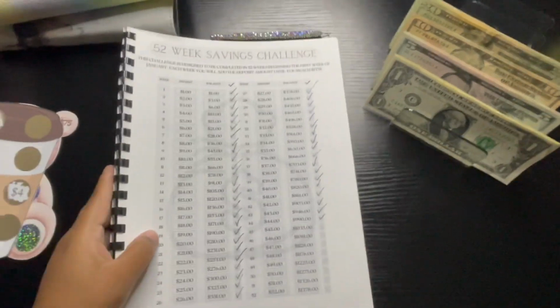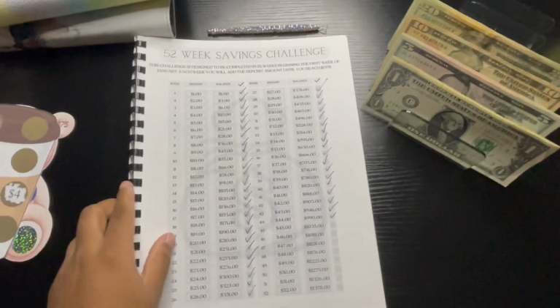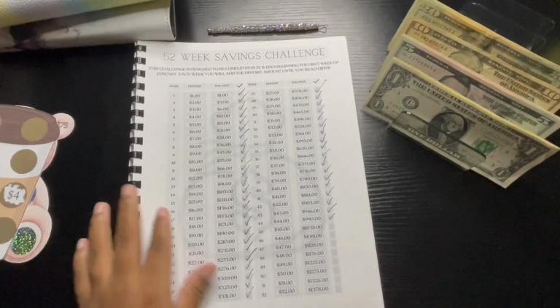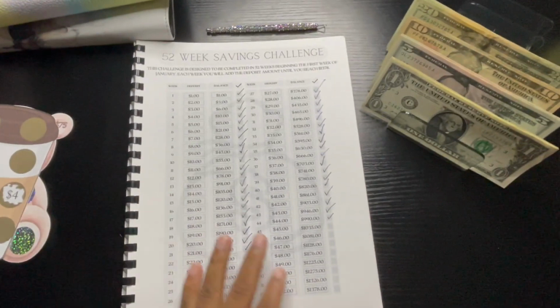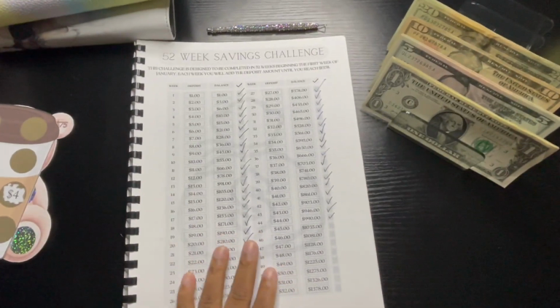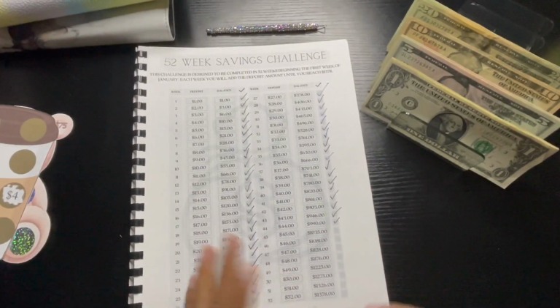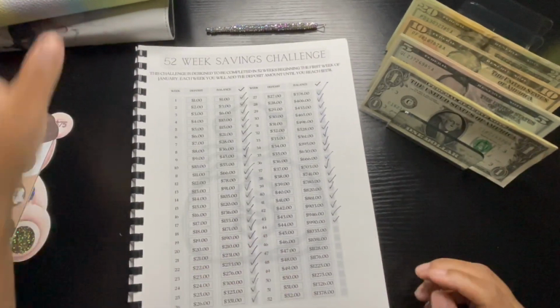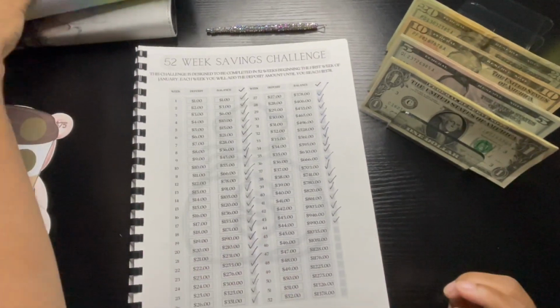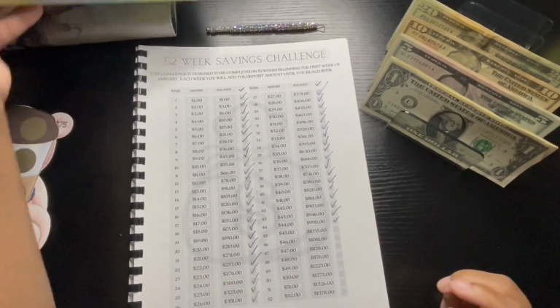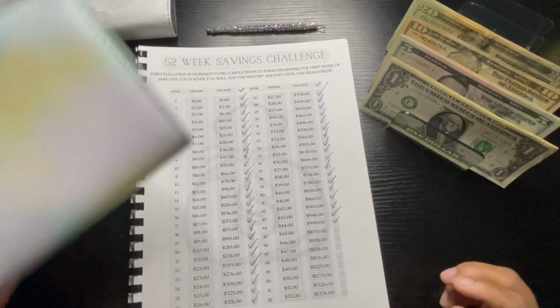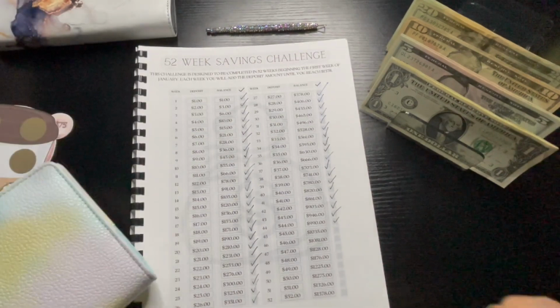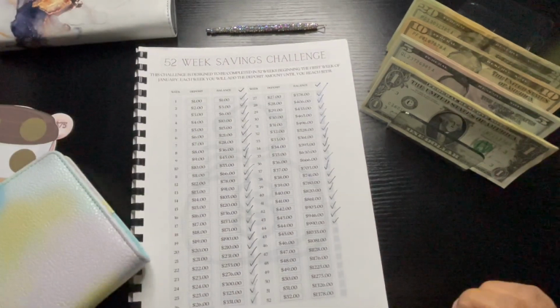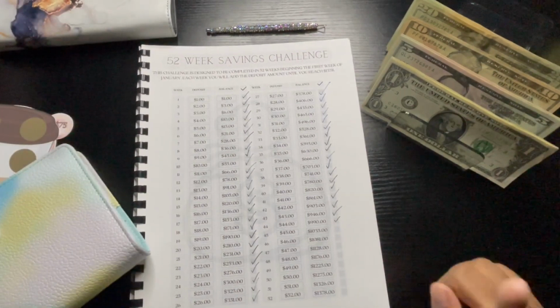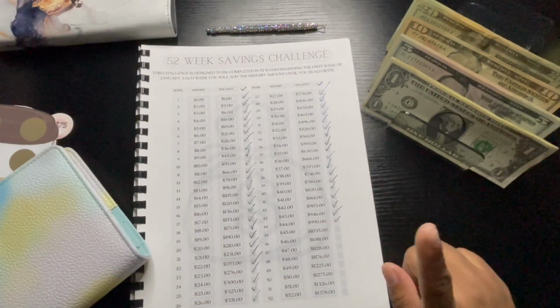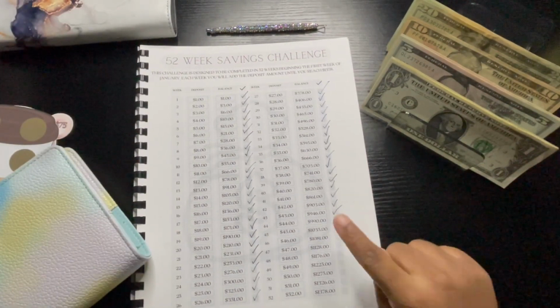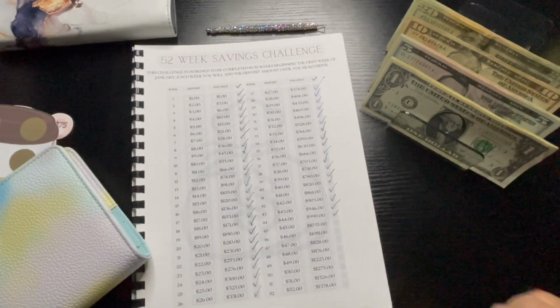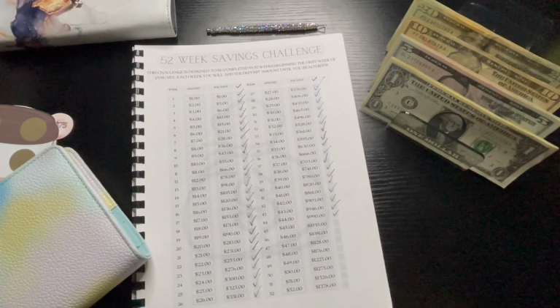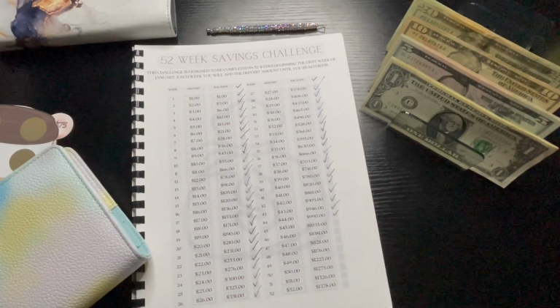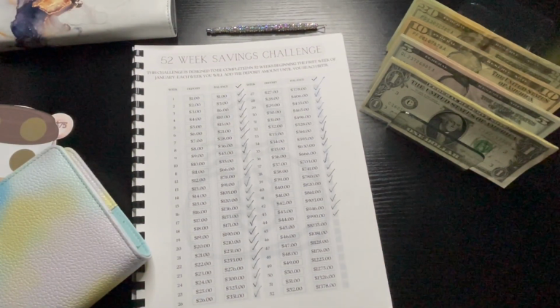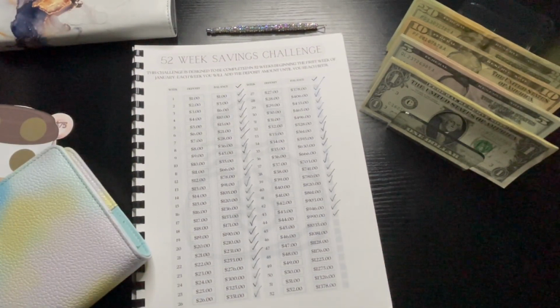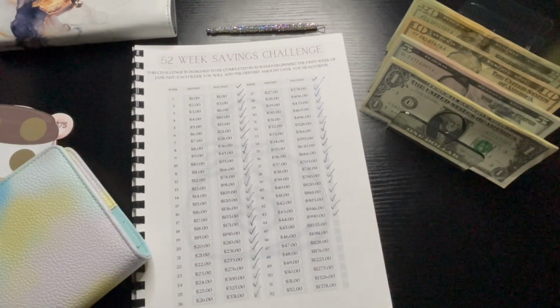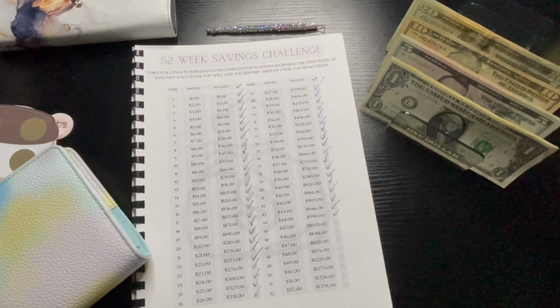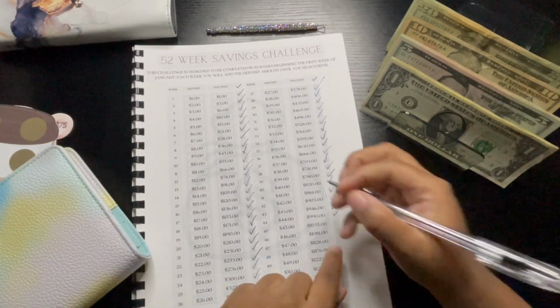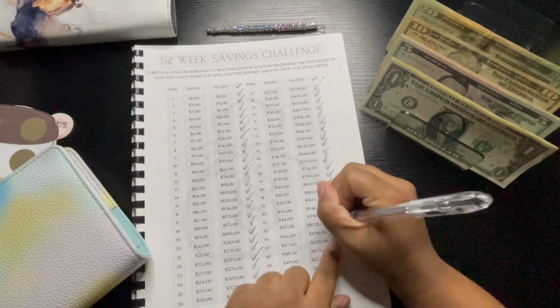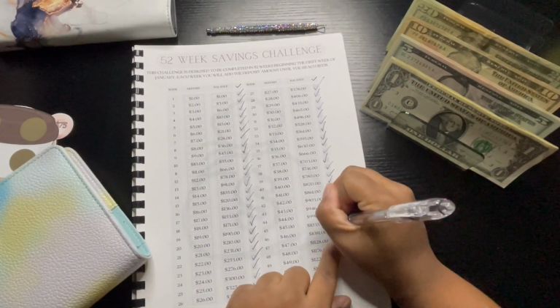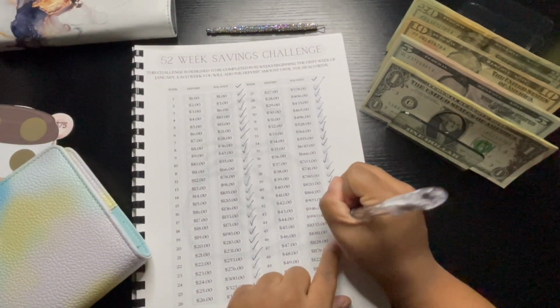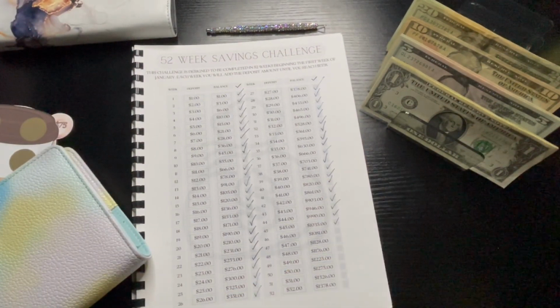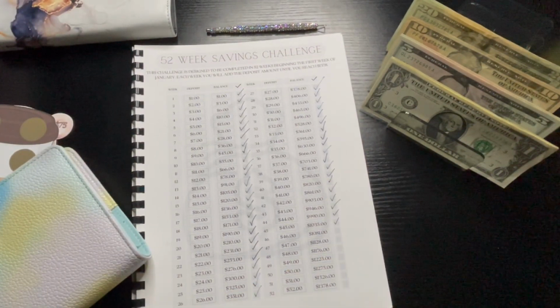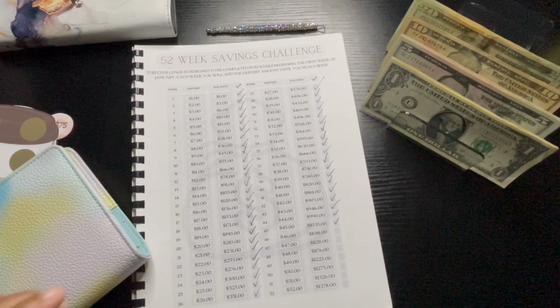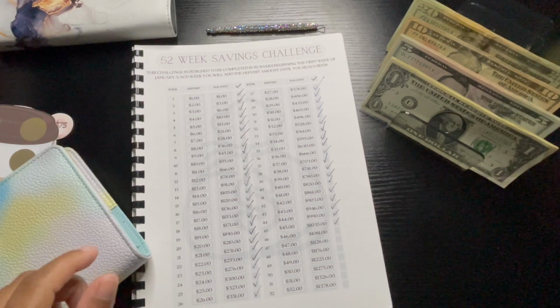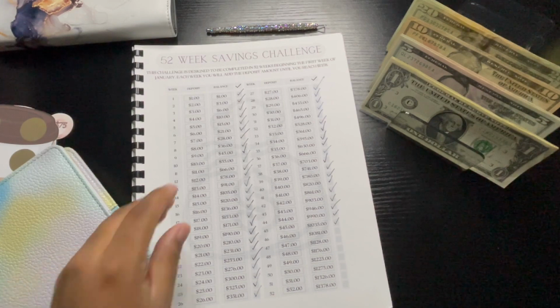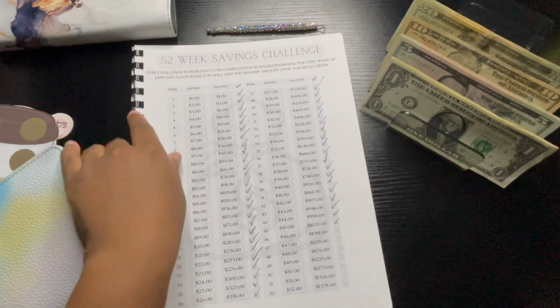The first challenge I always like to start with is my 52-week challenge, and we are on week number 45, so I'm going to check that off.